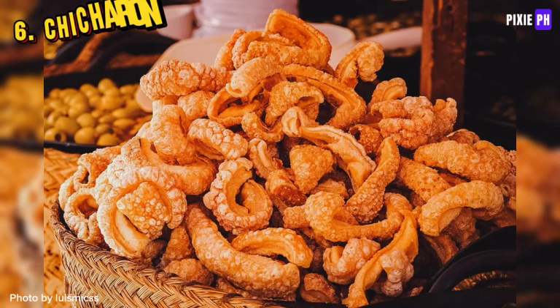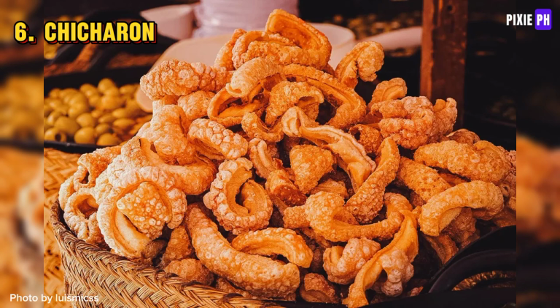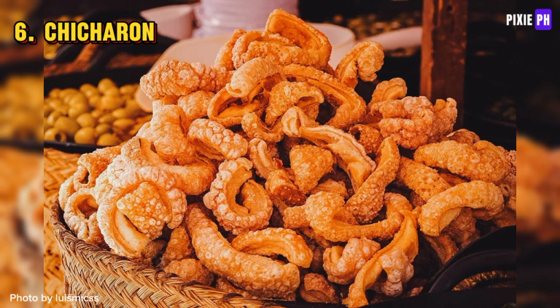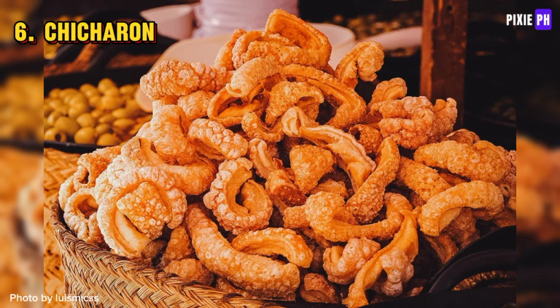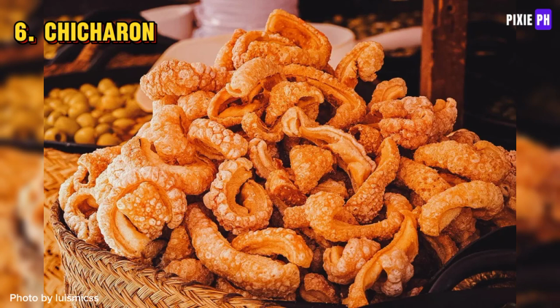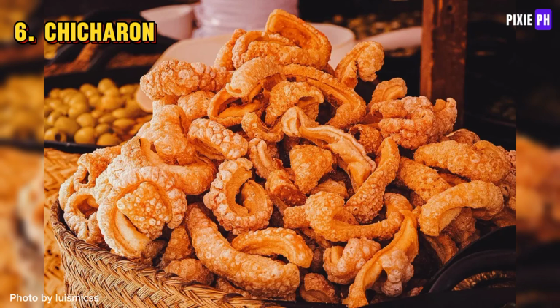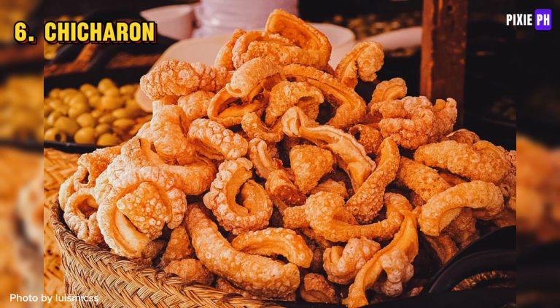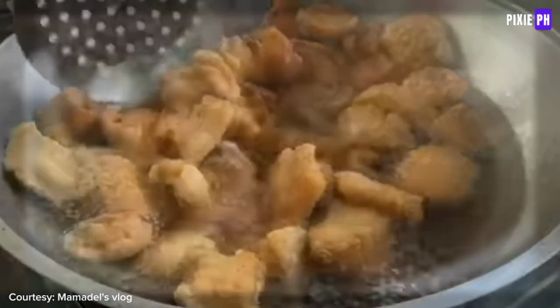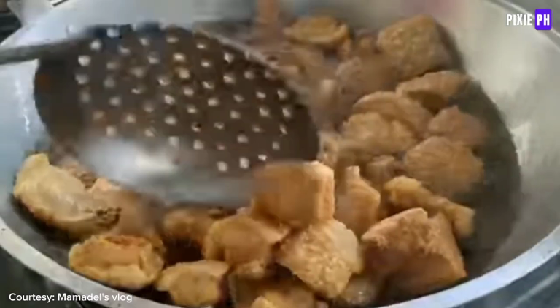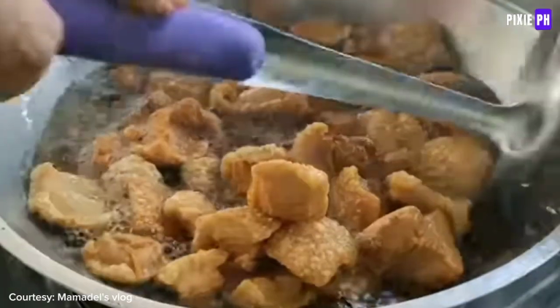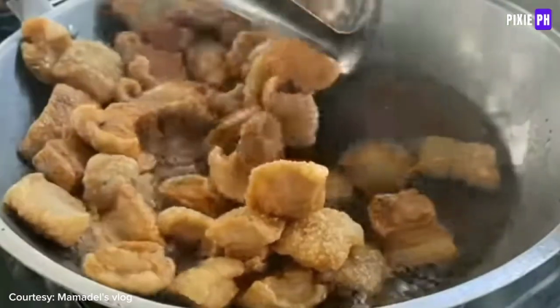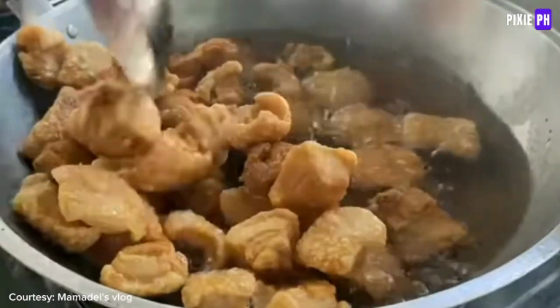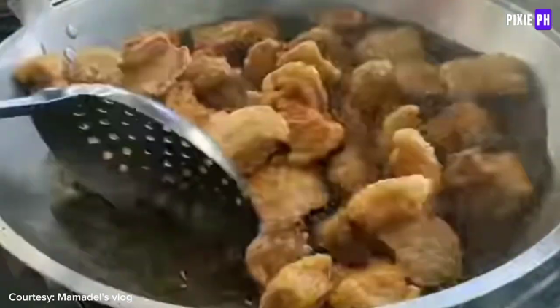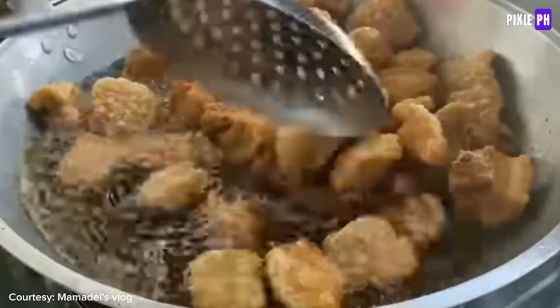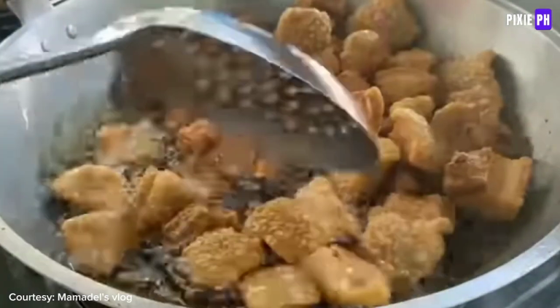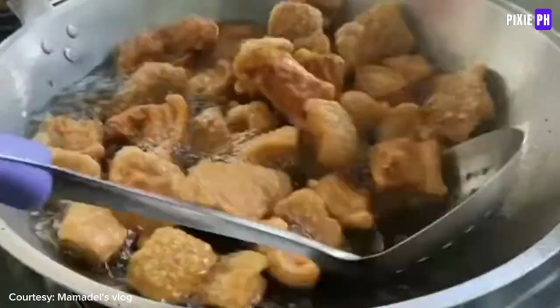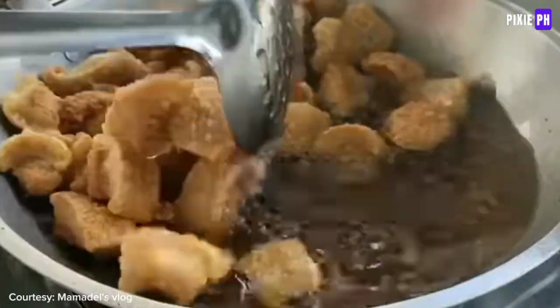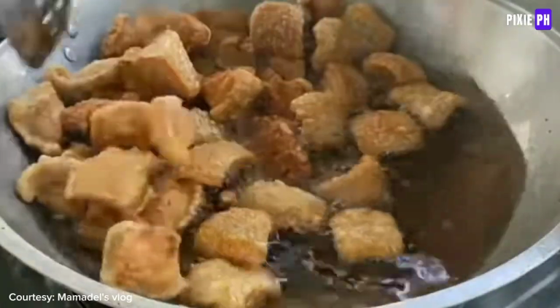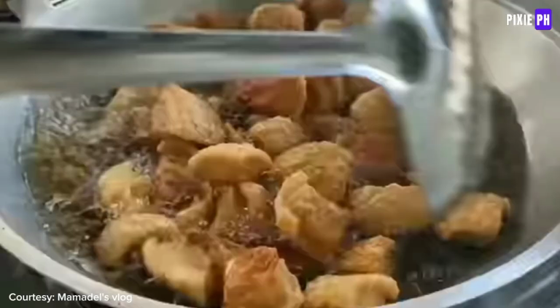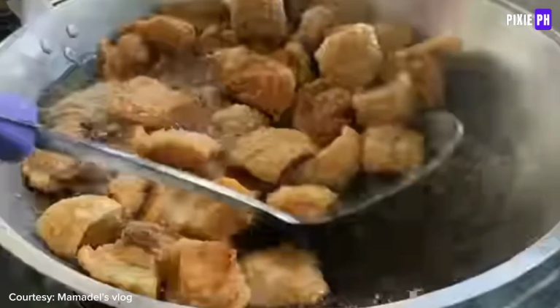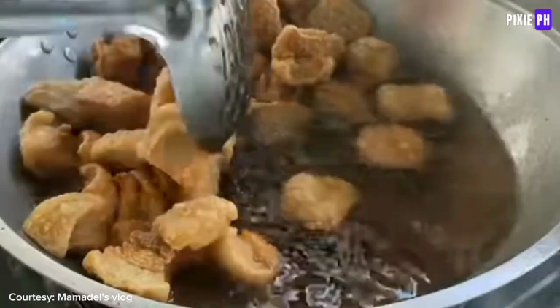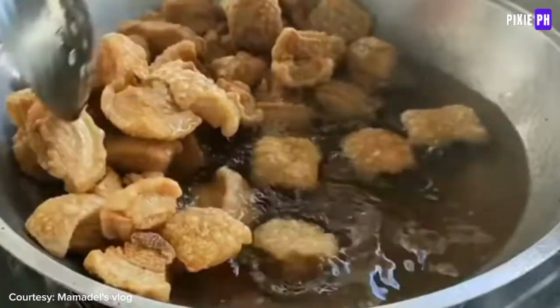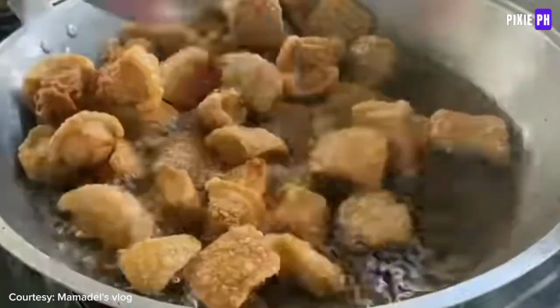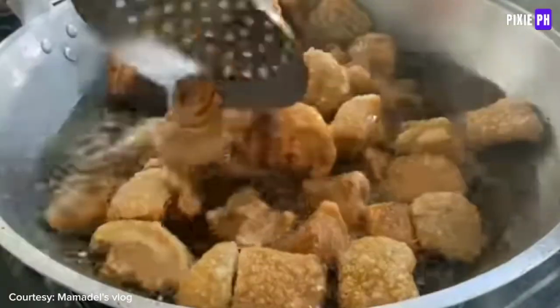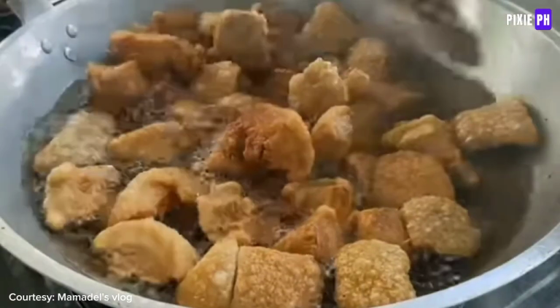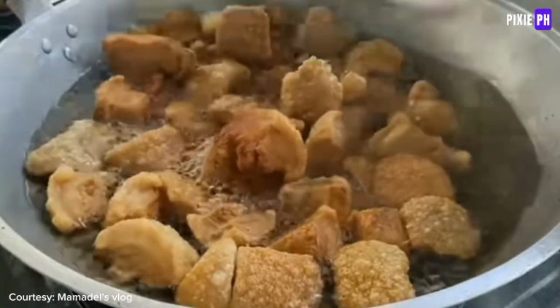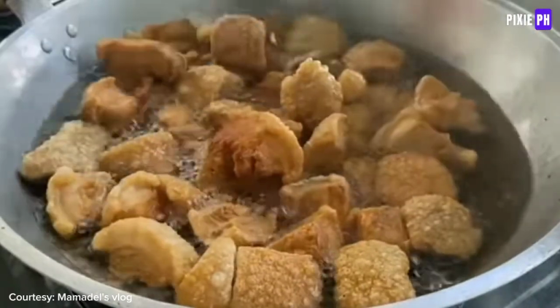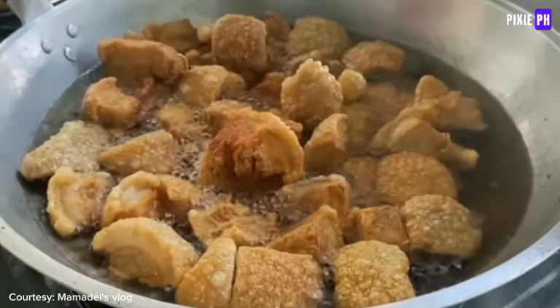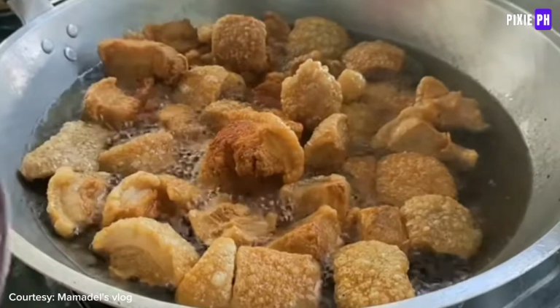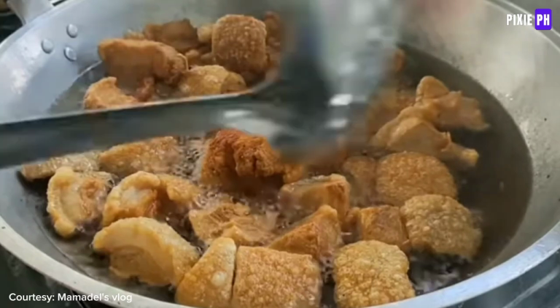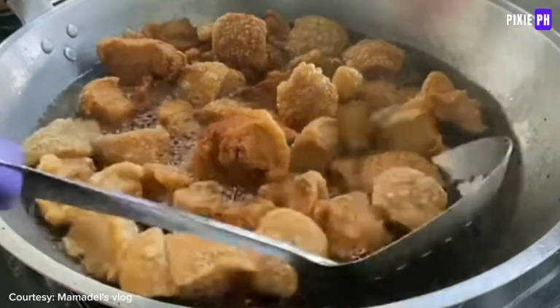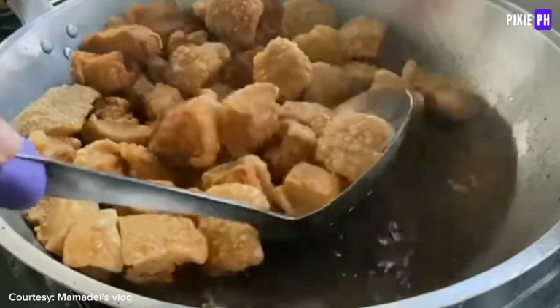Chicharon is a popular snack made from deep-fried pork rinds. It's a common treat in many Latin American and Asian countries, including the Philippines, where it's known as chicharon. The pork skin is typically seasoned and then fried until crispy.